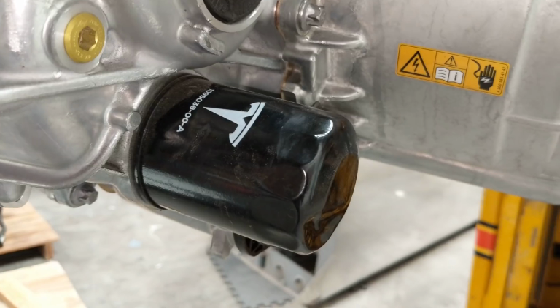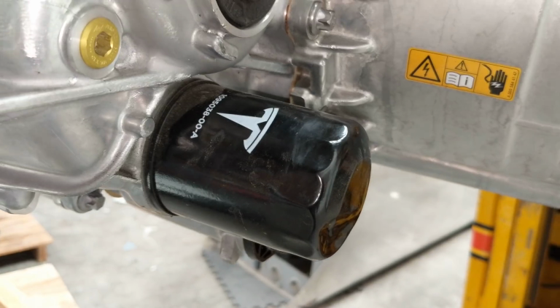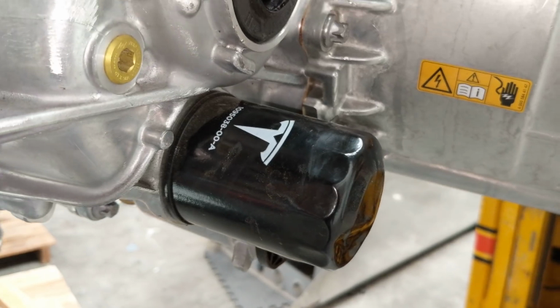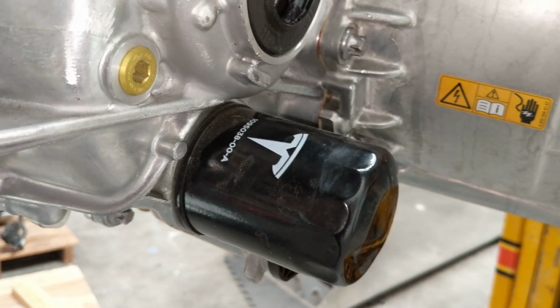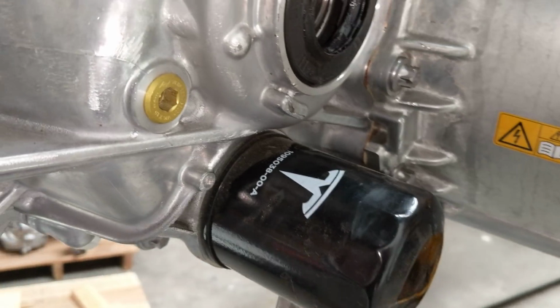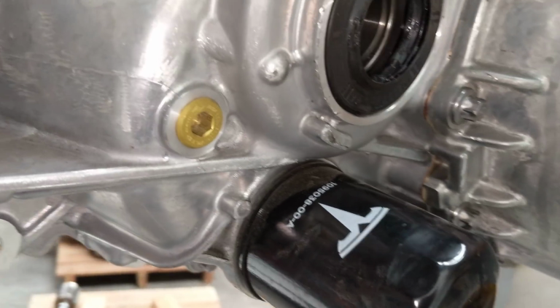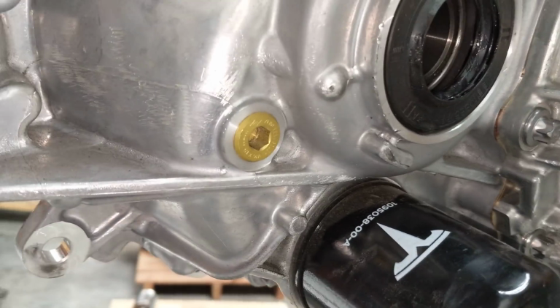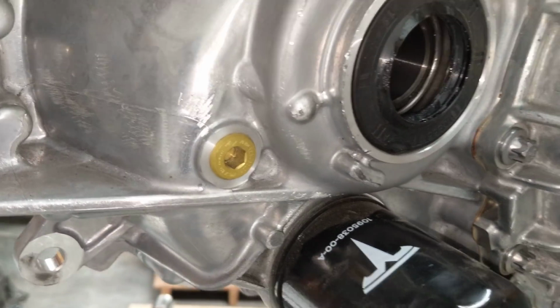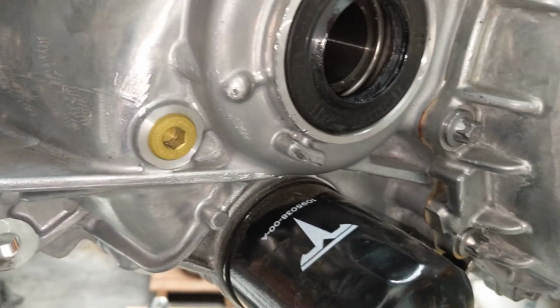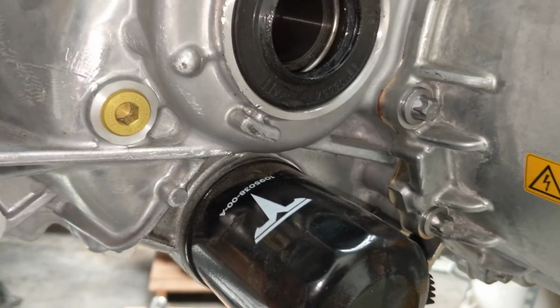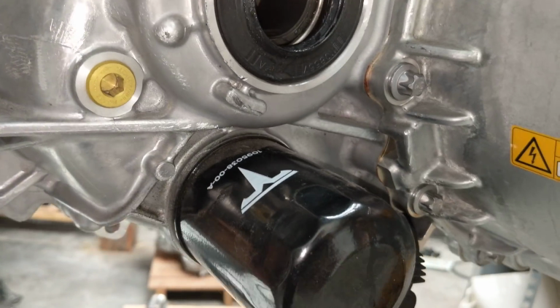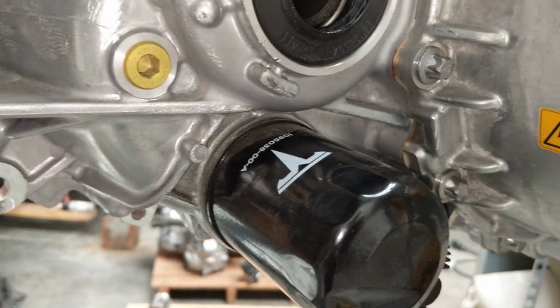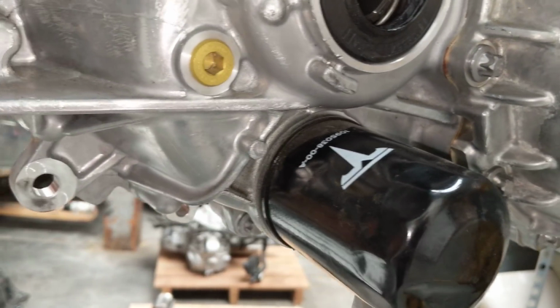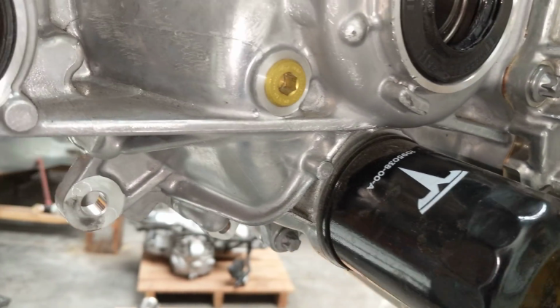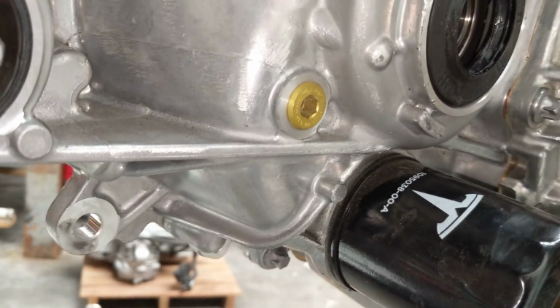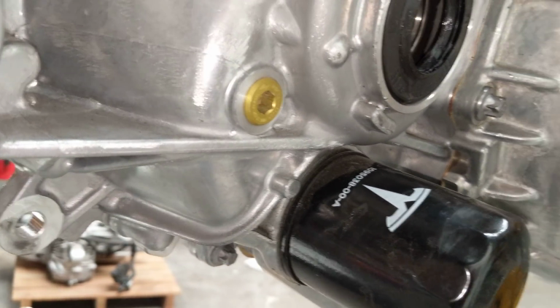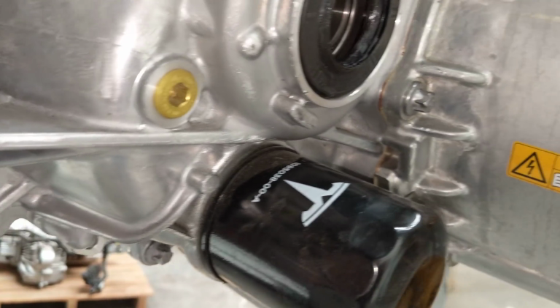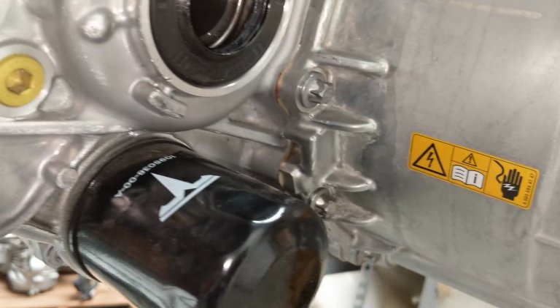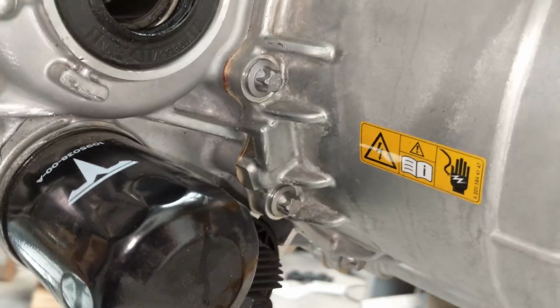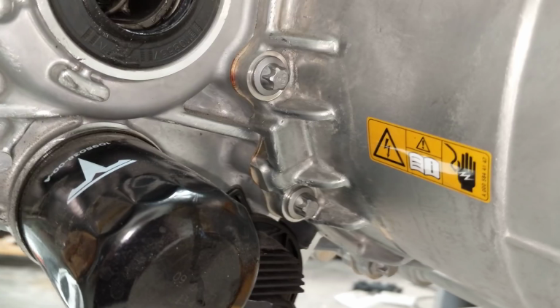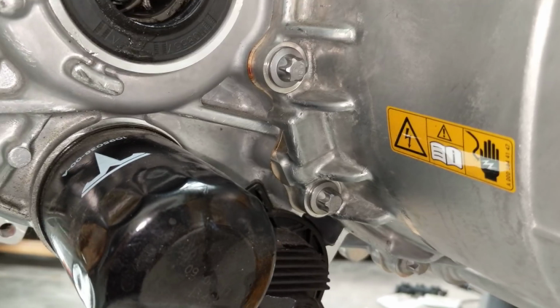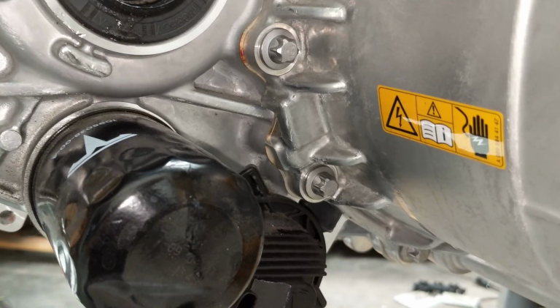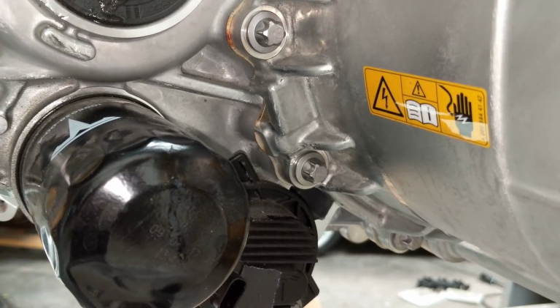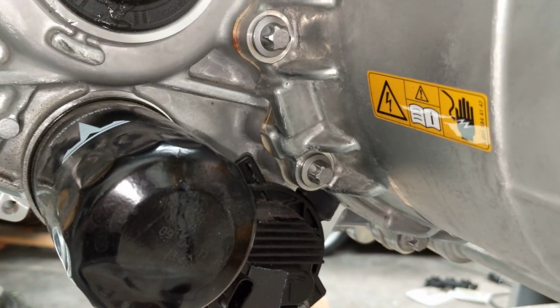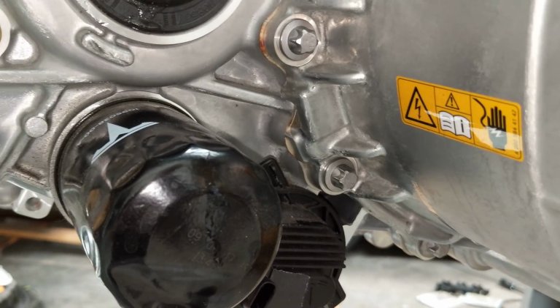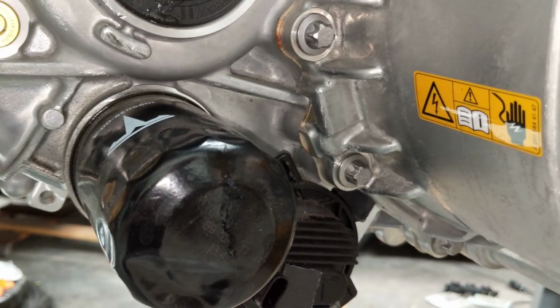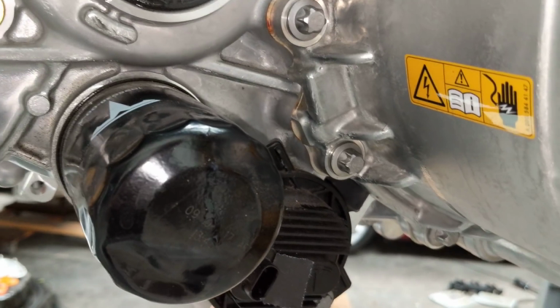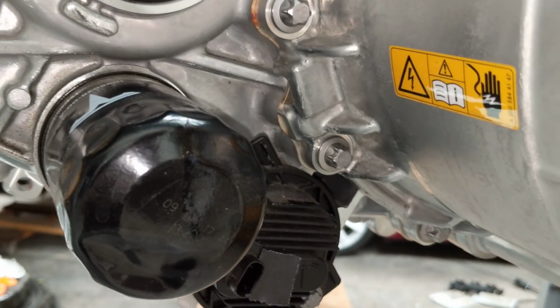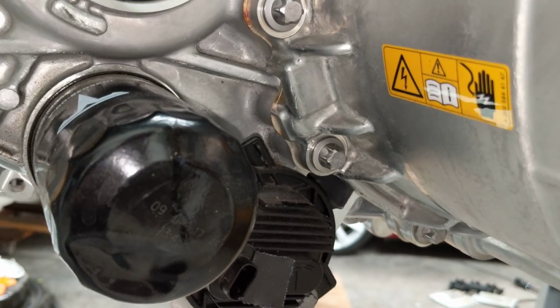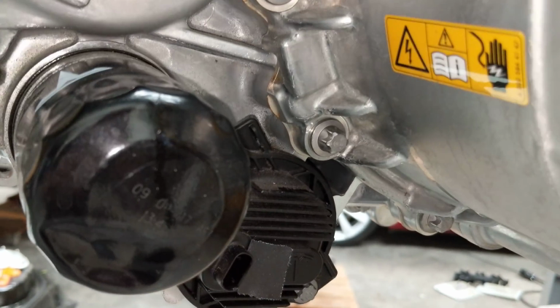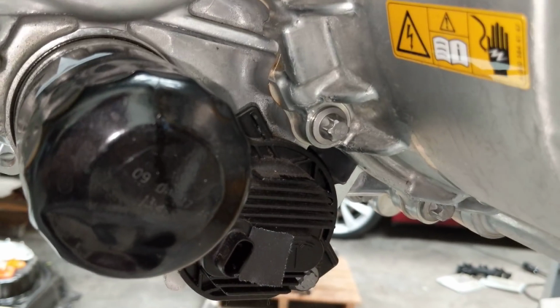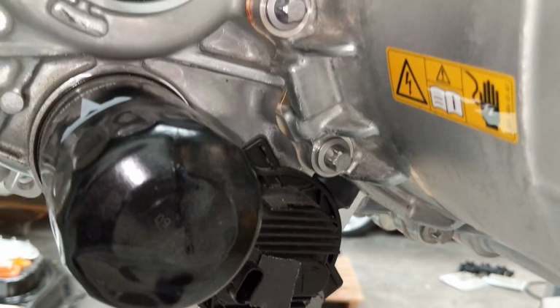Here's the oil filter and oil fill plug. I don't see an oil drain plug, so maybe they just want you to pull the filter or the pump.